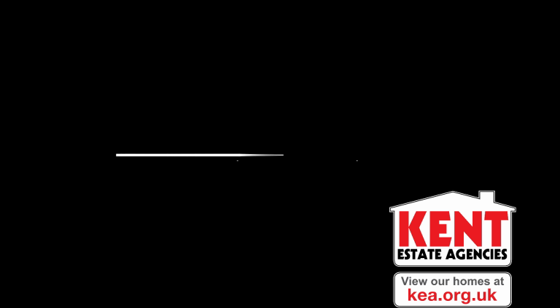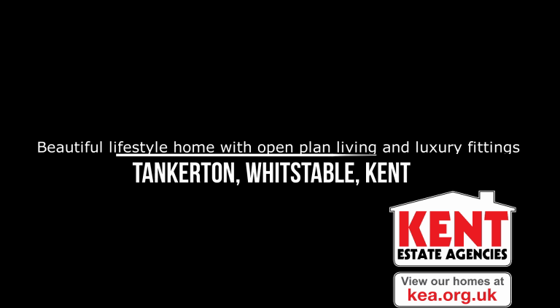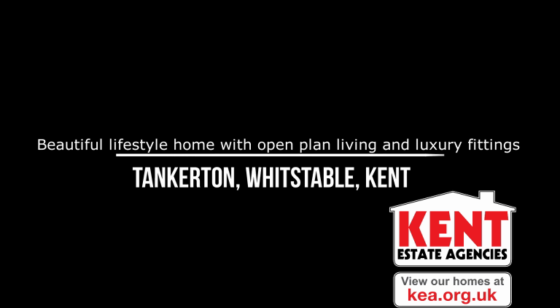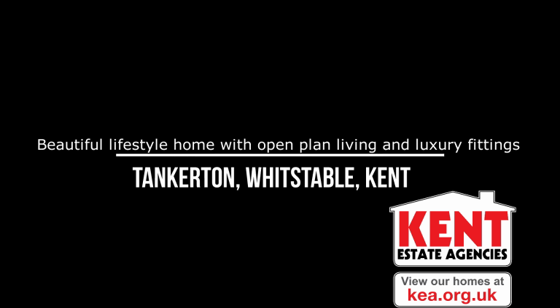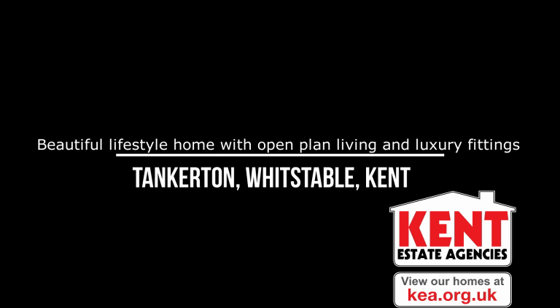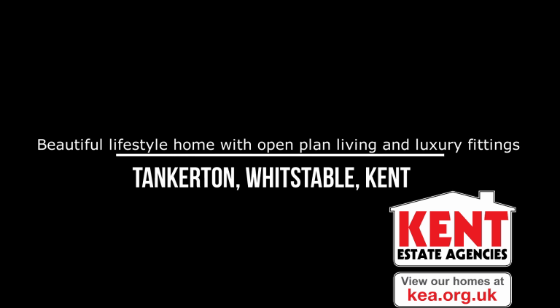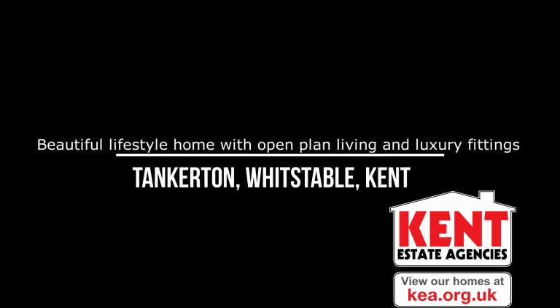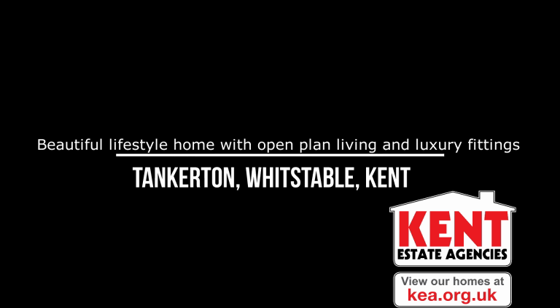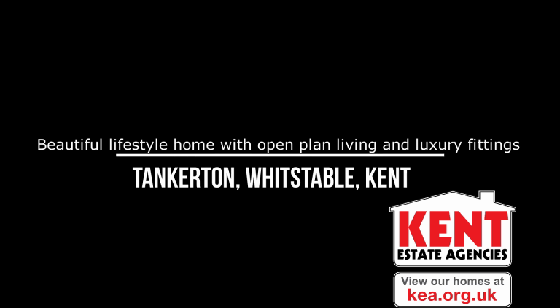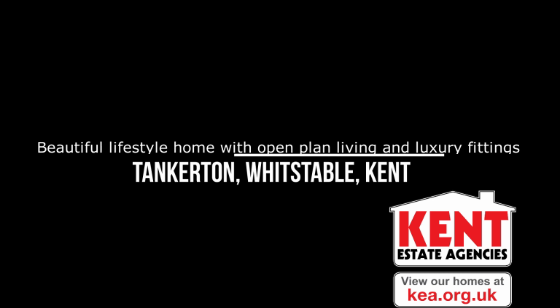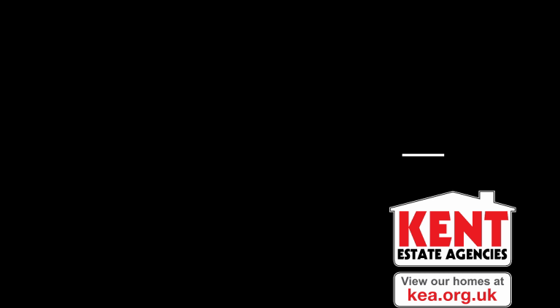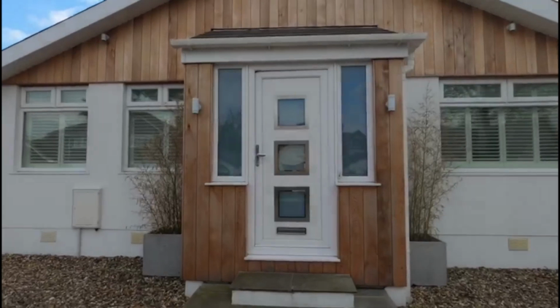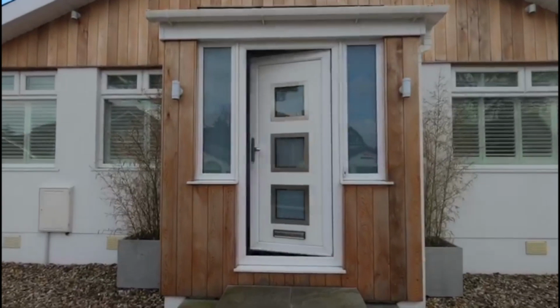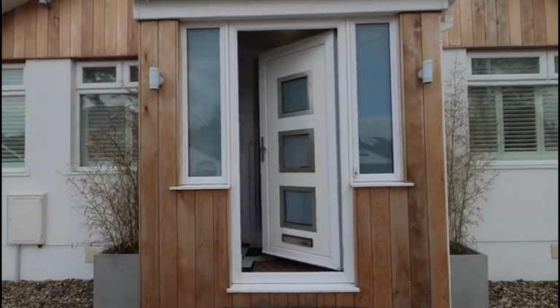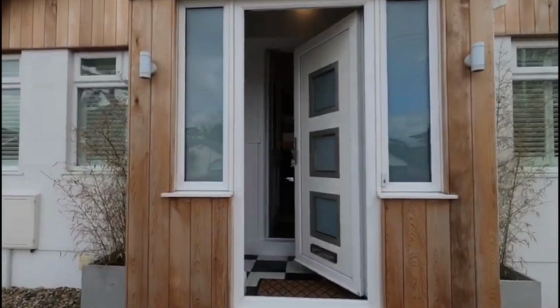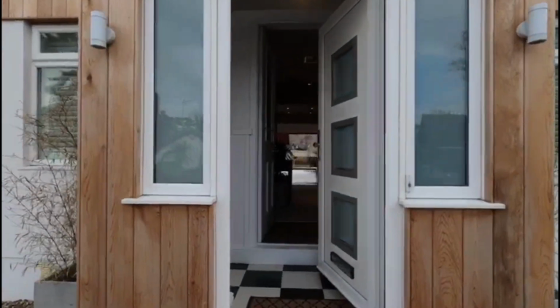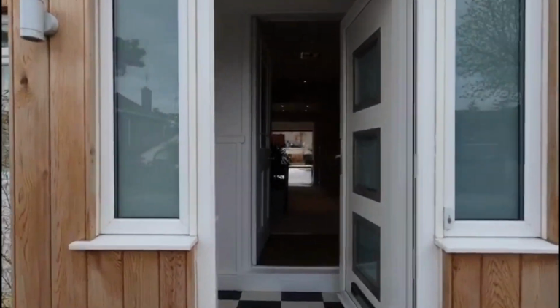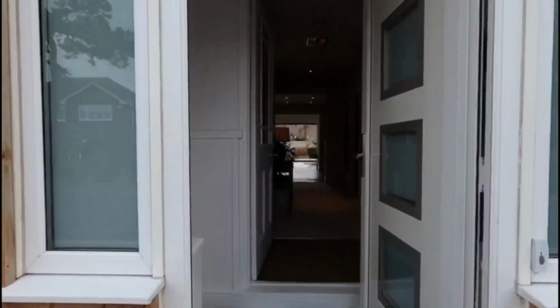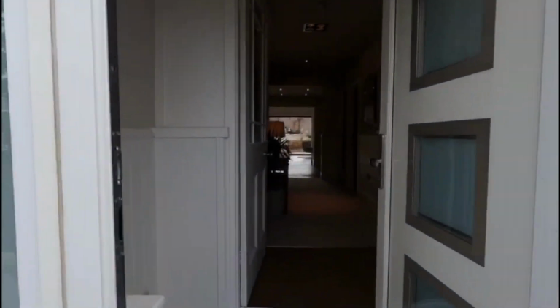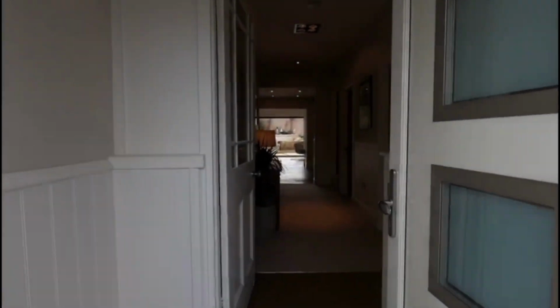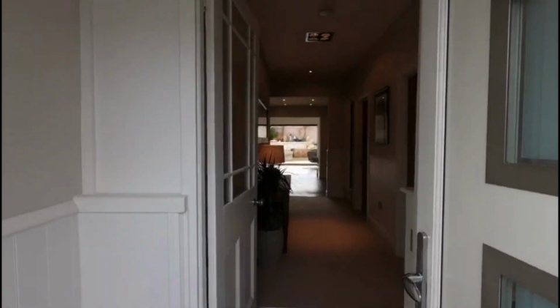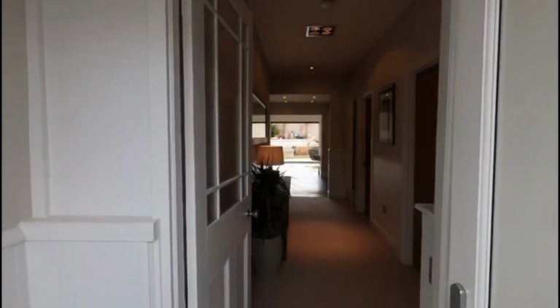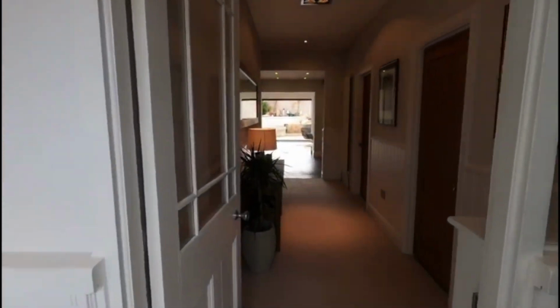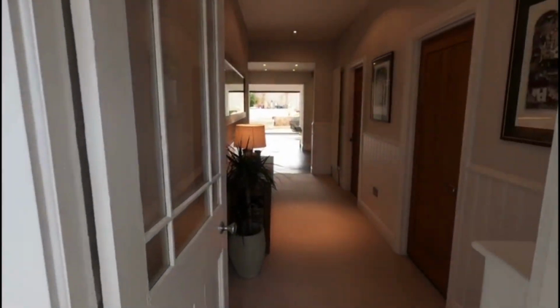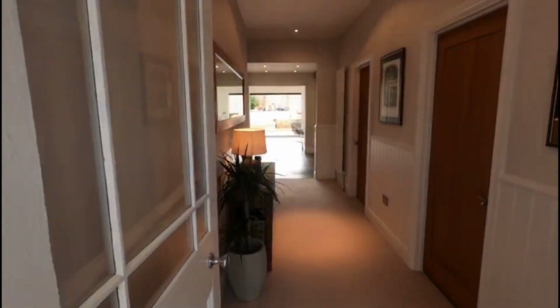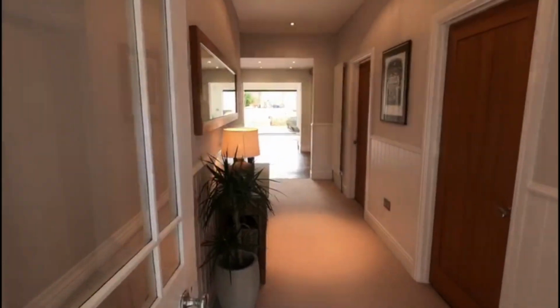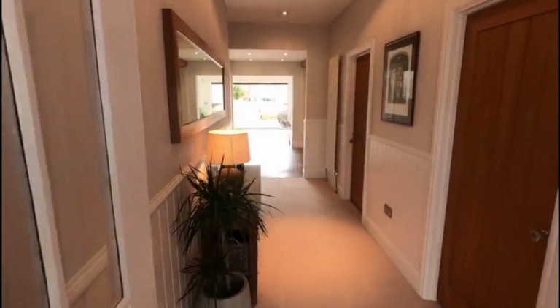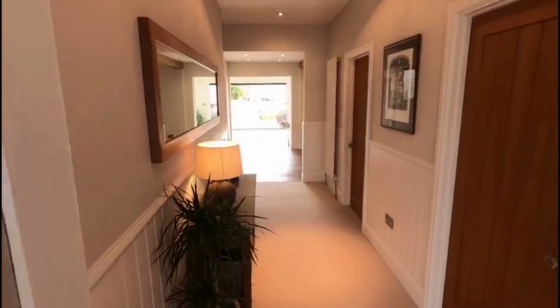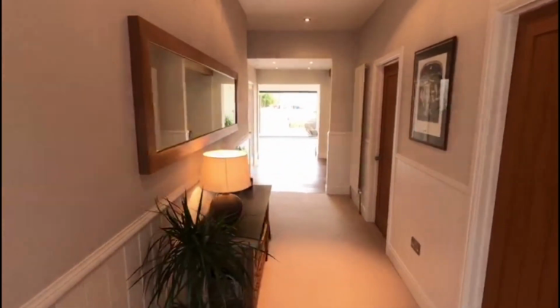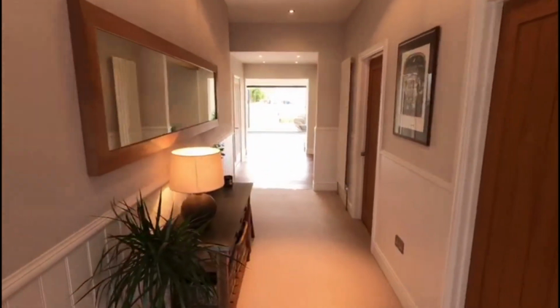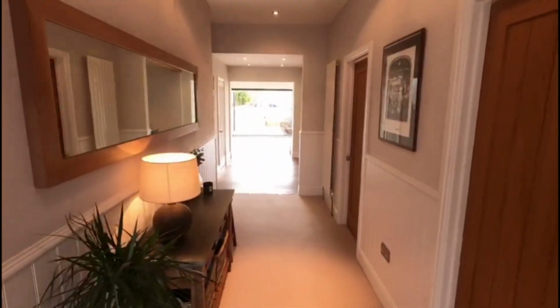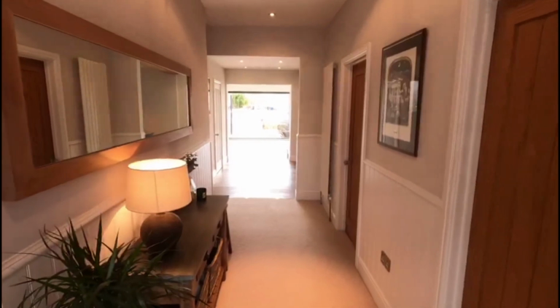Hello, it's Elliot from Kent Estate Agencies and today we're at number 33 Kingsdown Park. Now this property is beautiful — you've got a beautiful finish, it's really got attention to detail at its forefront with this property. It's absolutely fantastic.